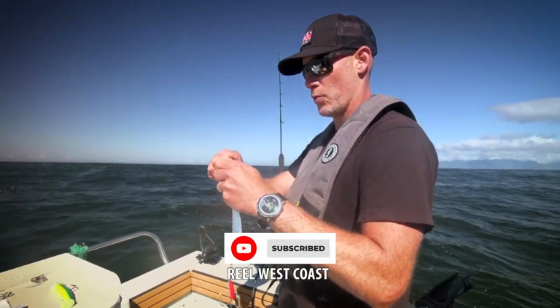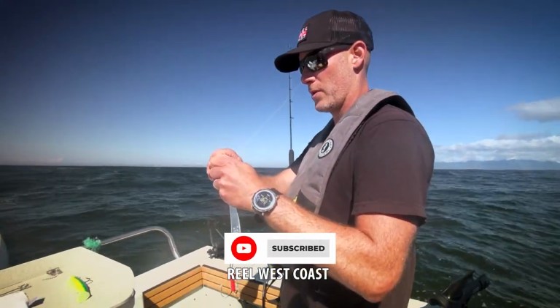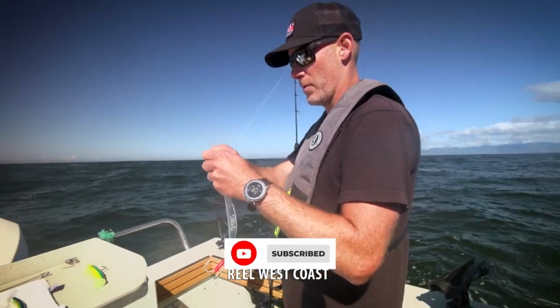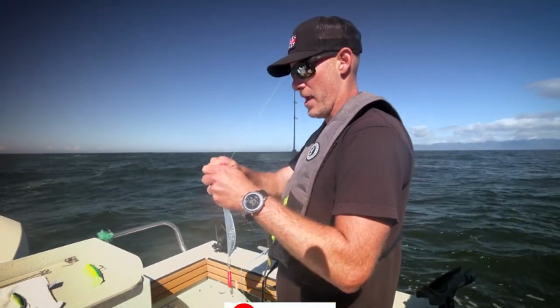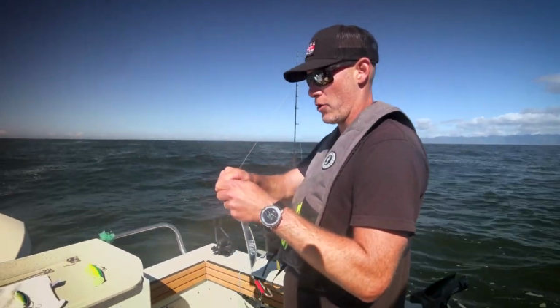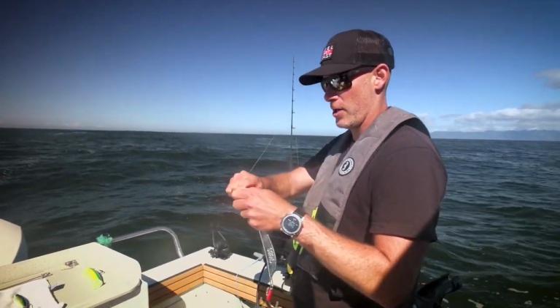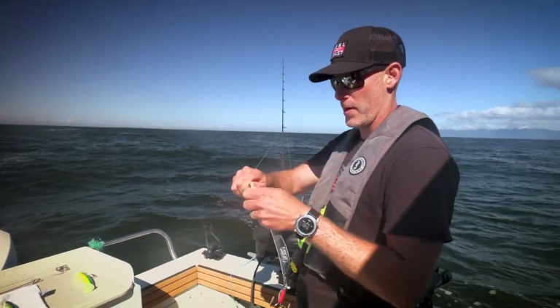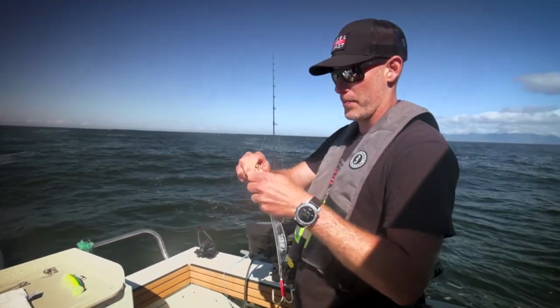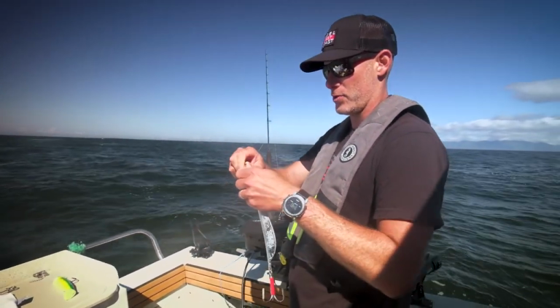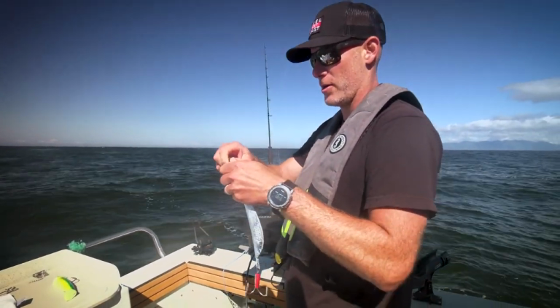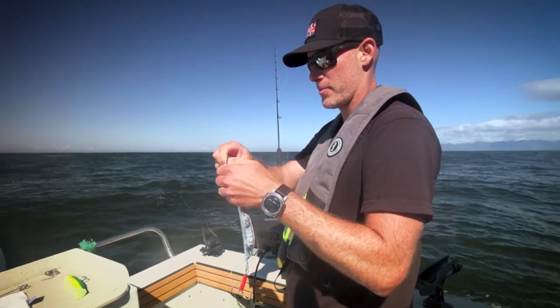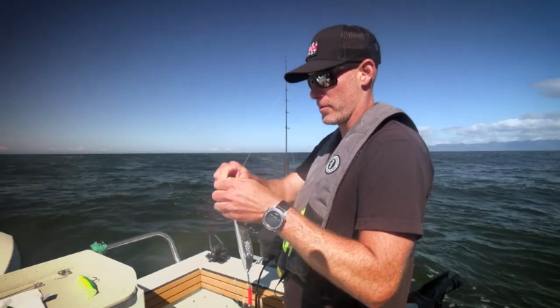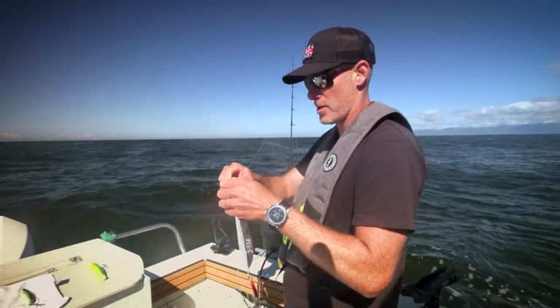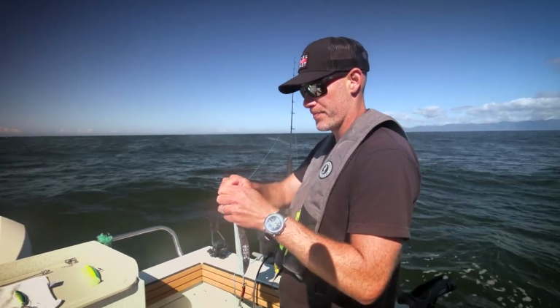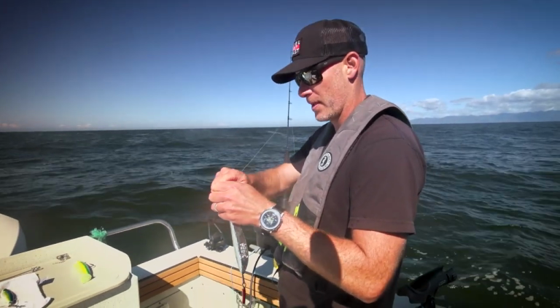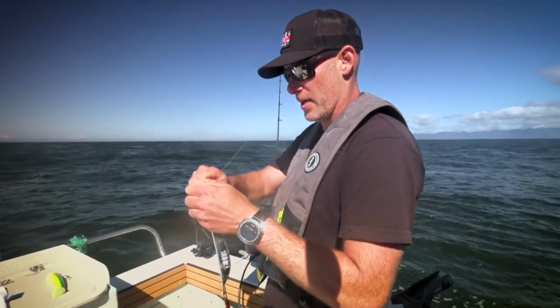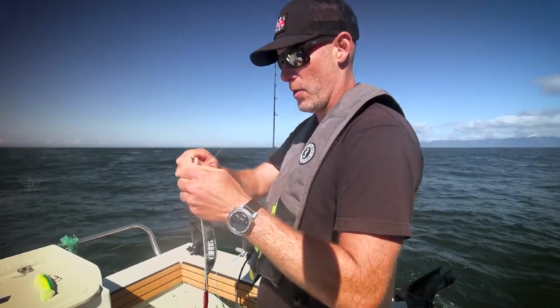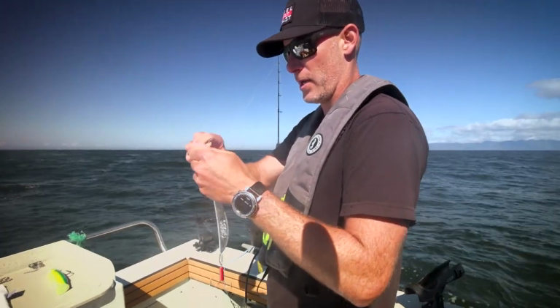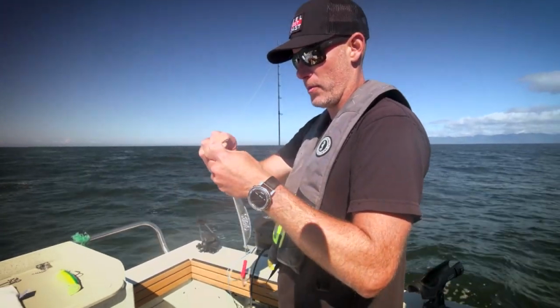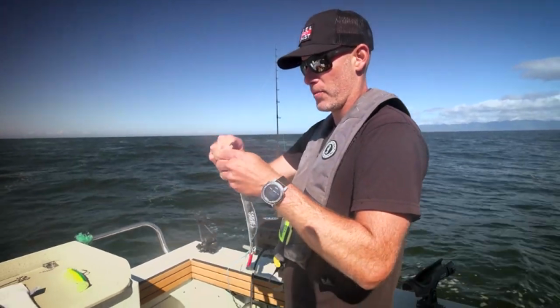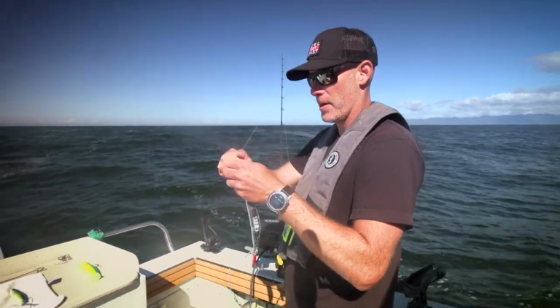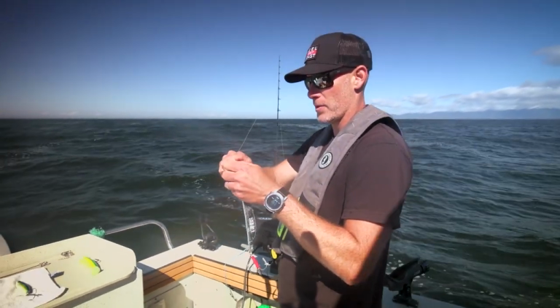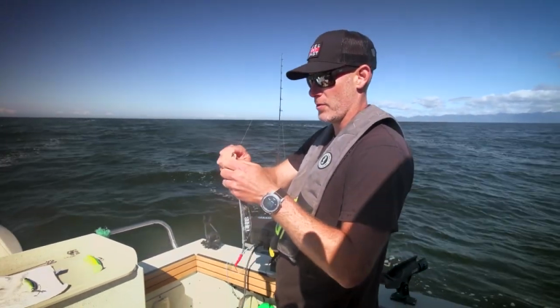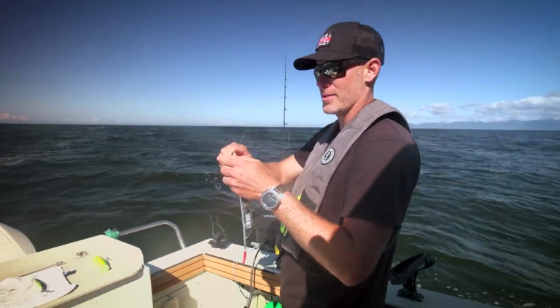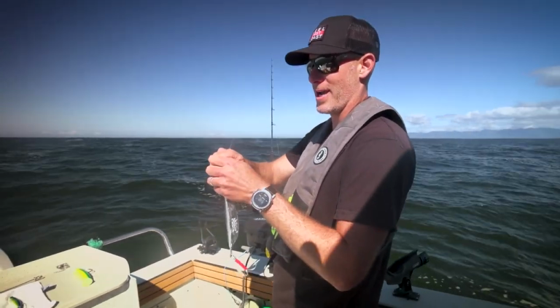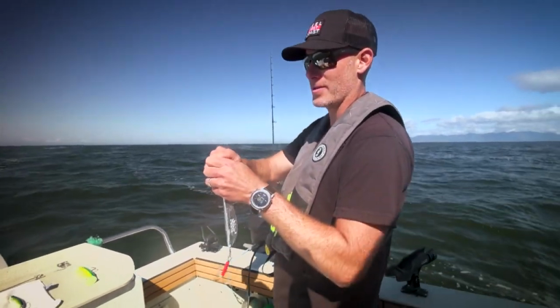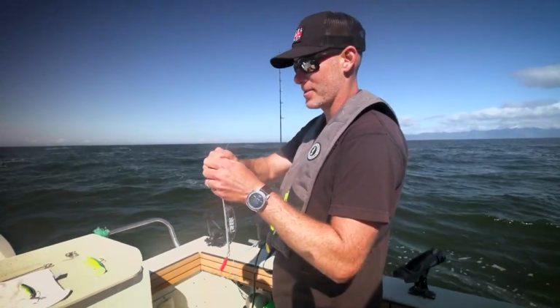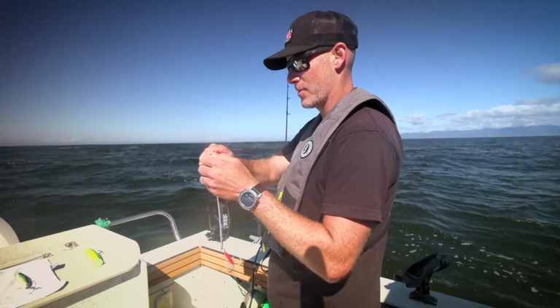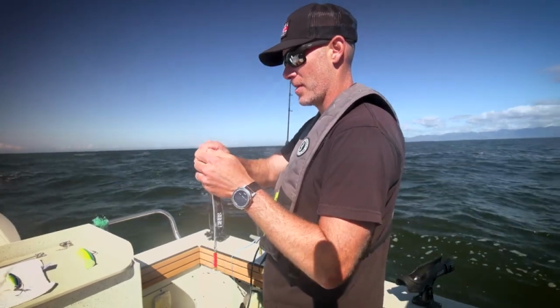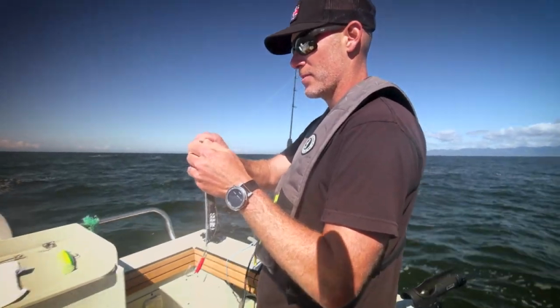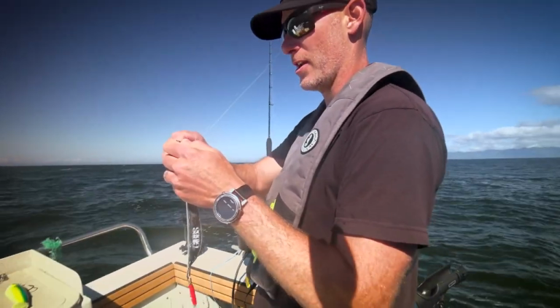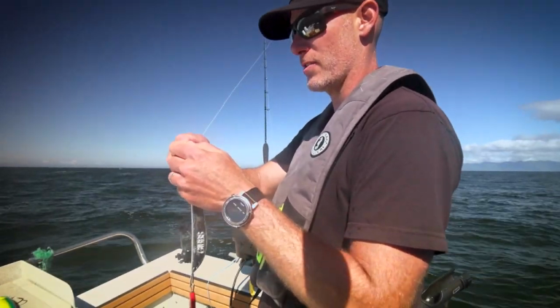We nailed our halibut. Wayne put us right on the spot — it was awesome. We waited a little bit for them to come in, but once they were in it was just gangbusters. We got some really nice fish.